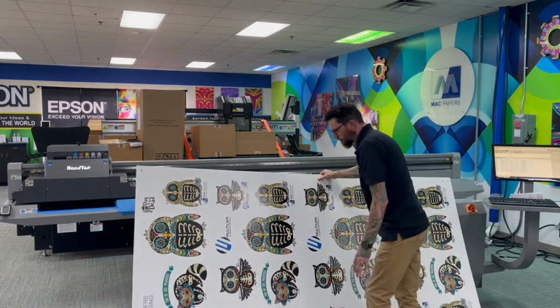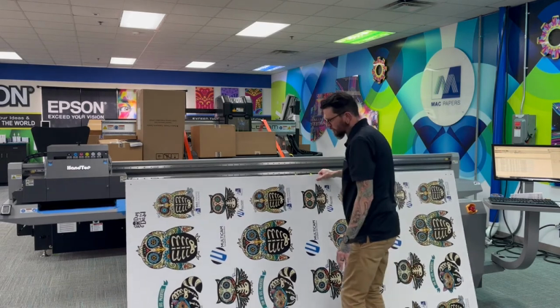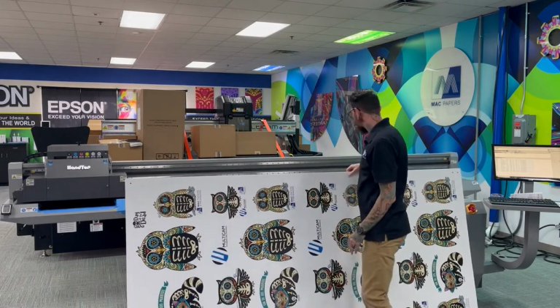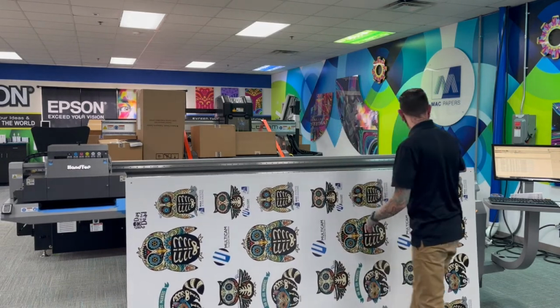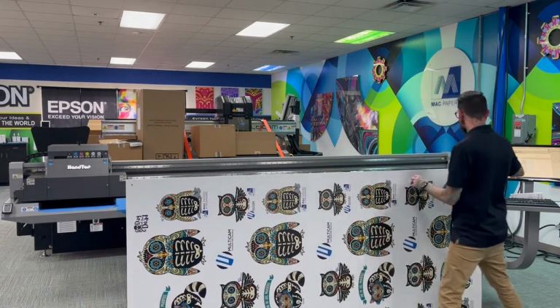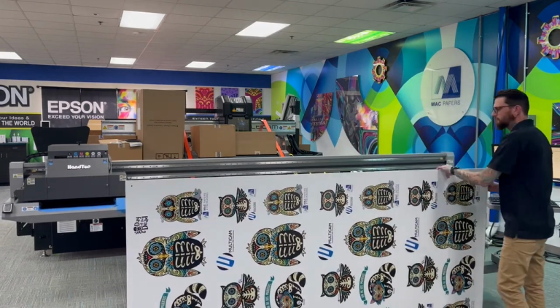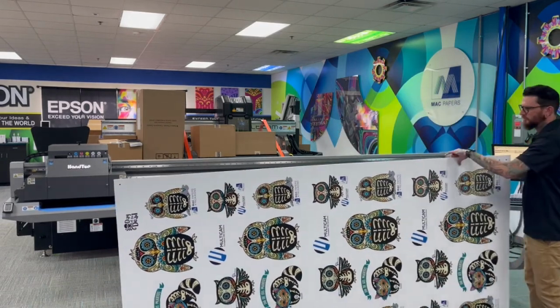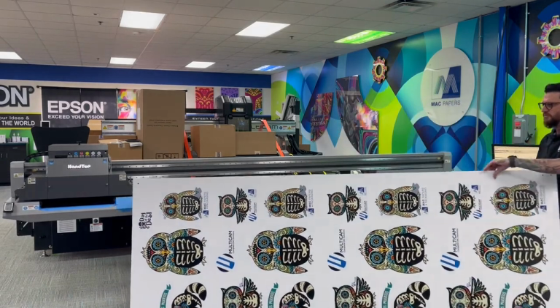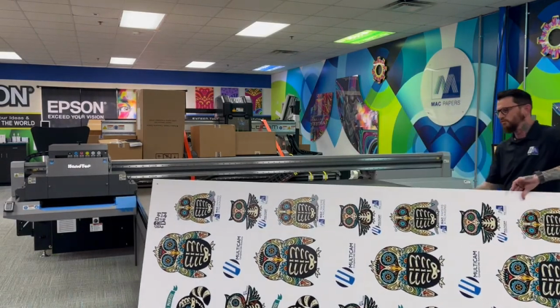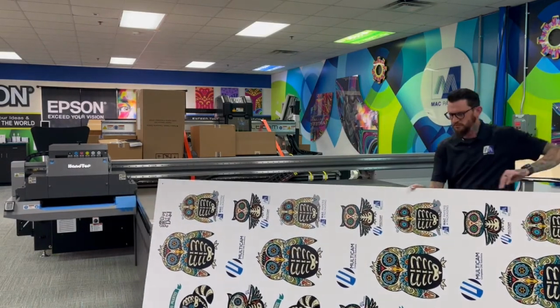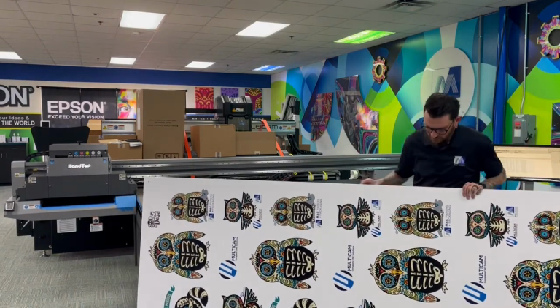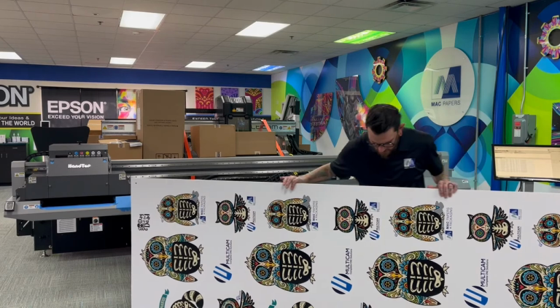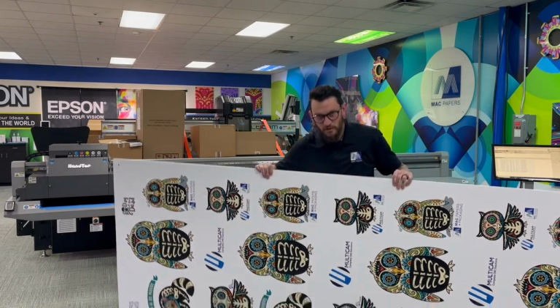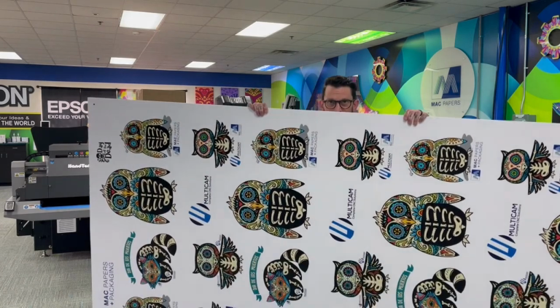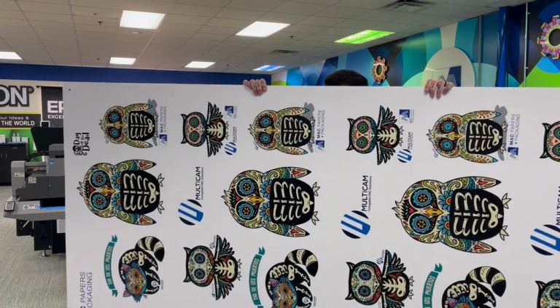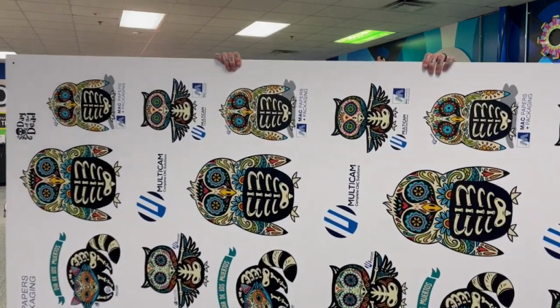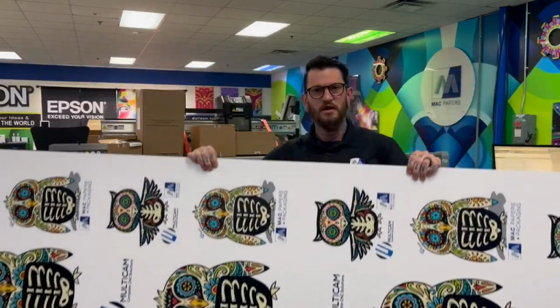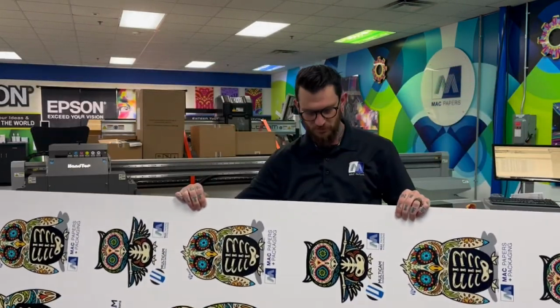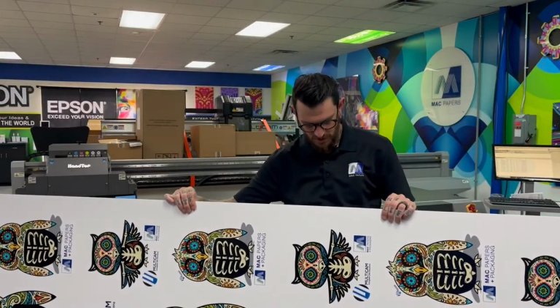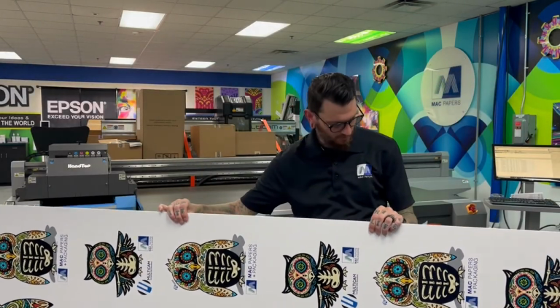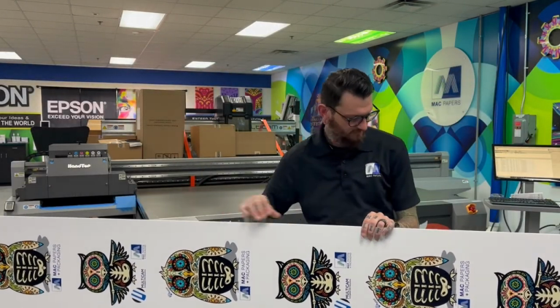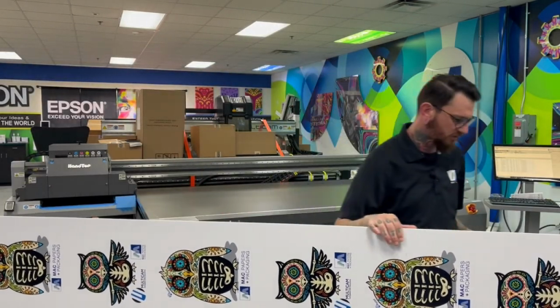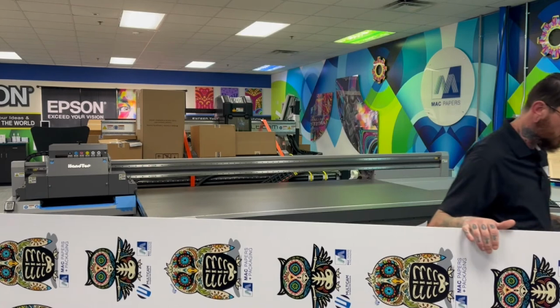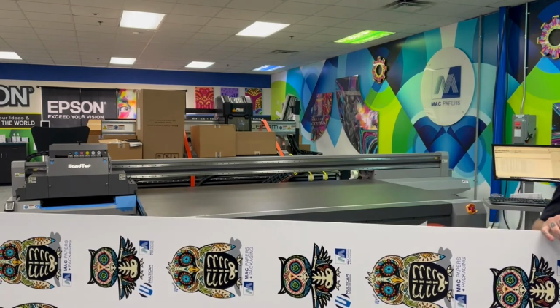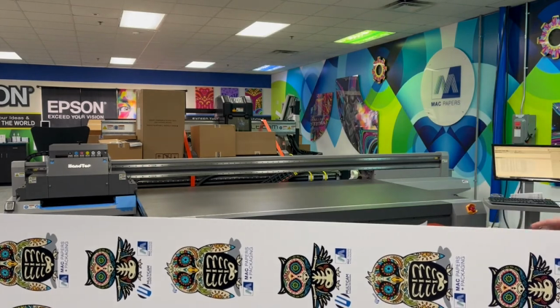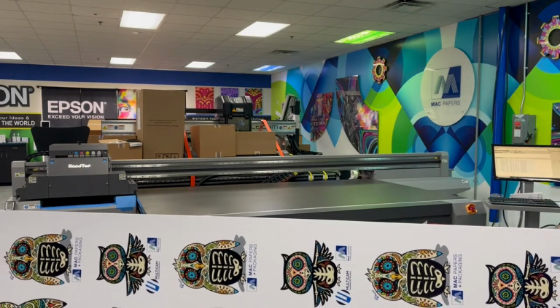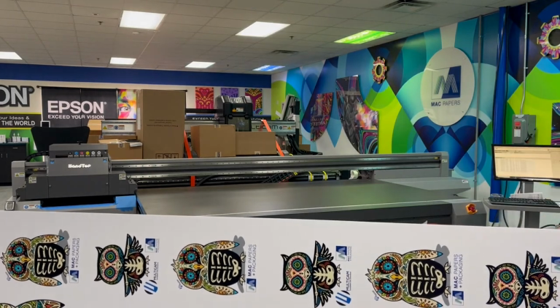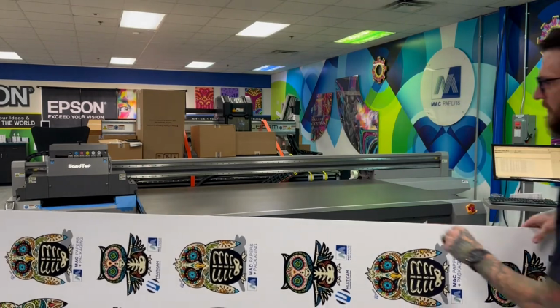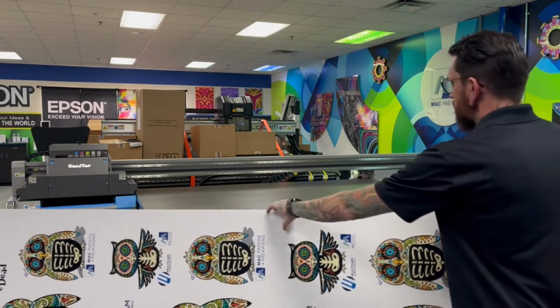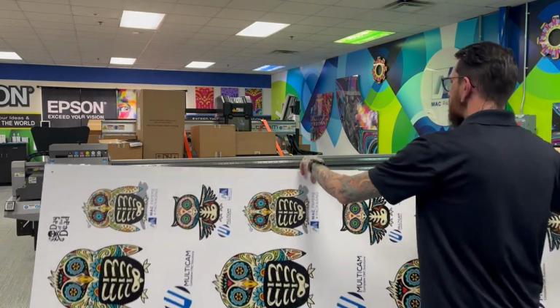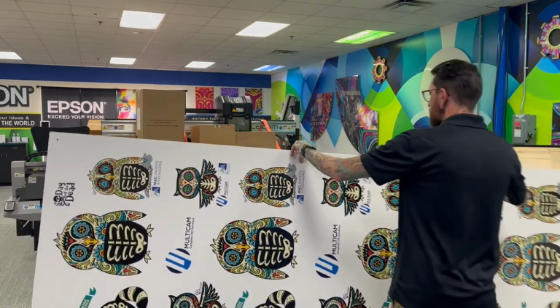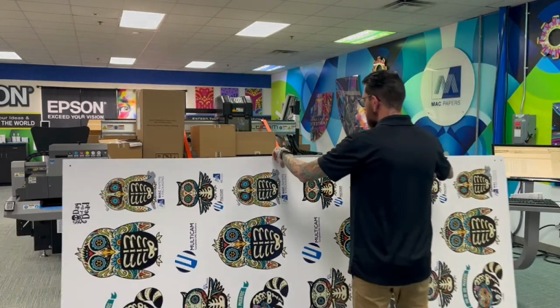We can look here at some cool little Cinco de Mayo owls that will be cut out by one of our partners at Multicam at the event — a little co-branding going on there.